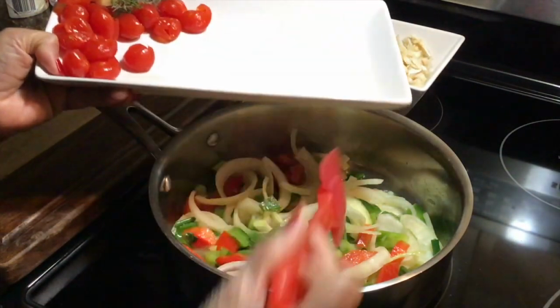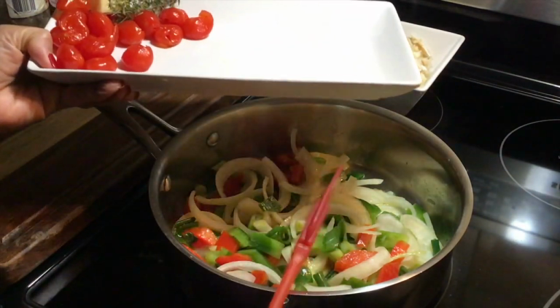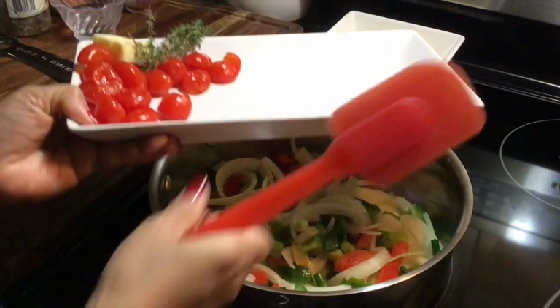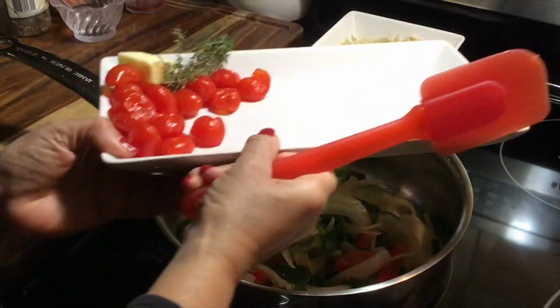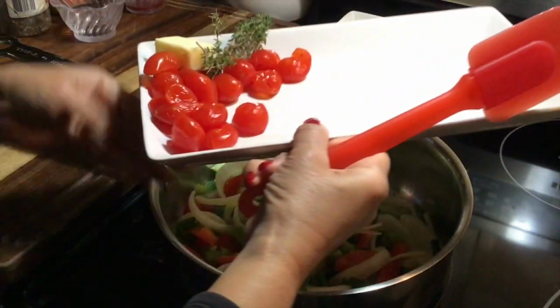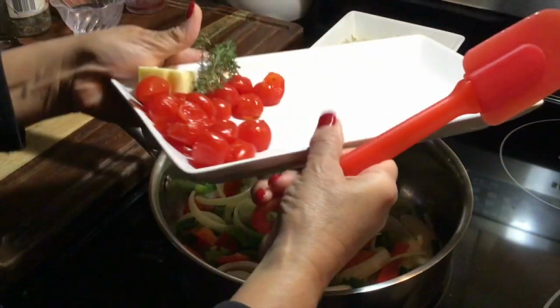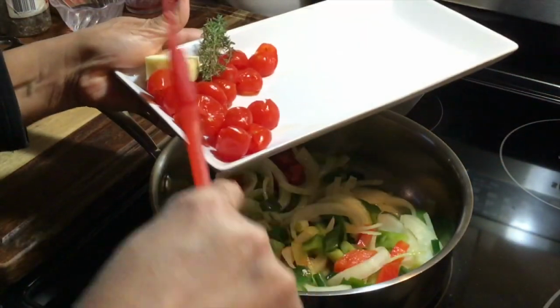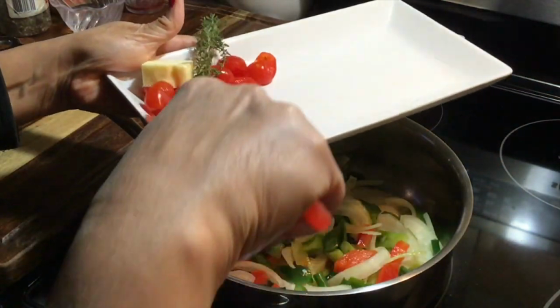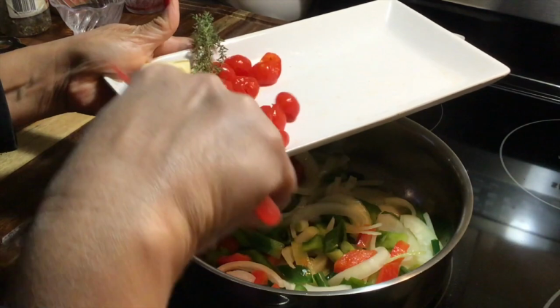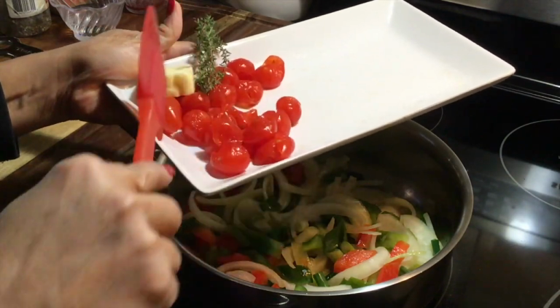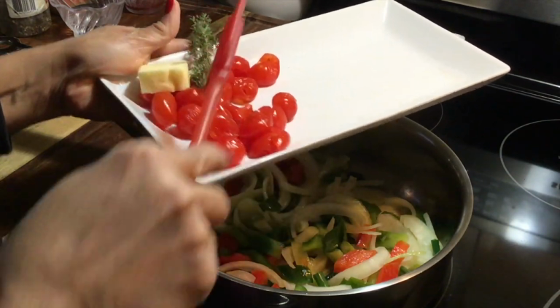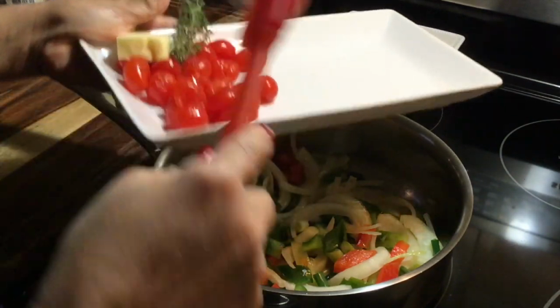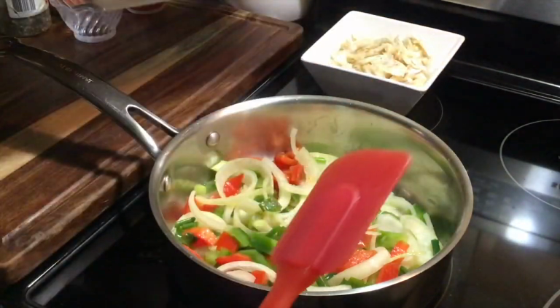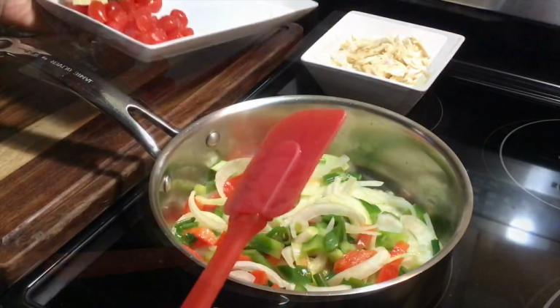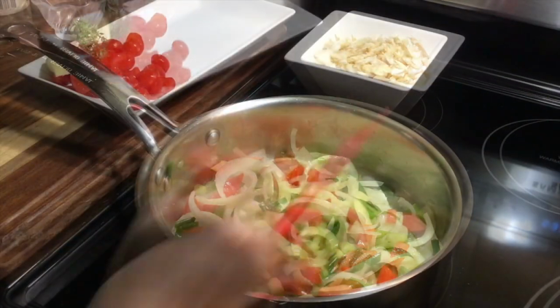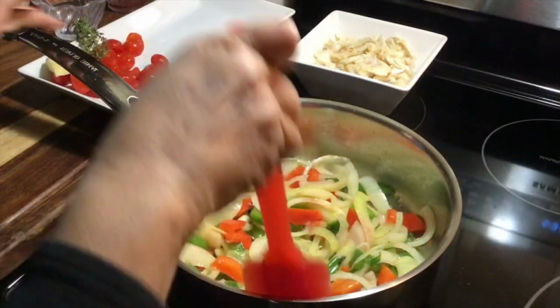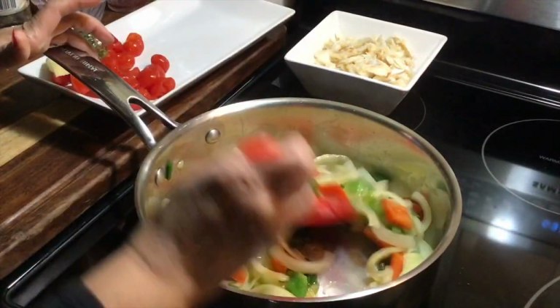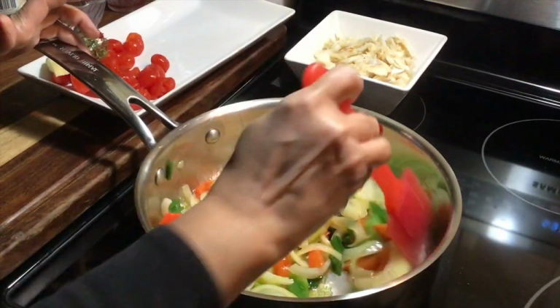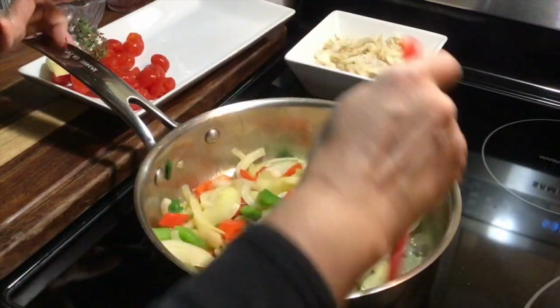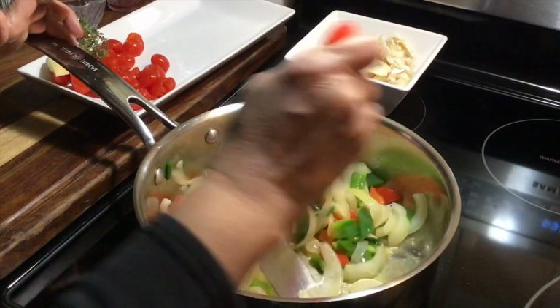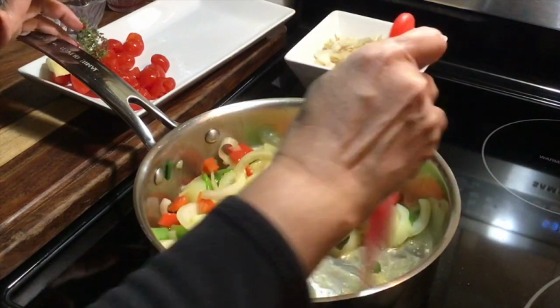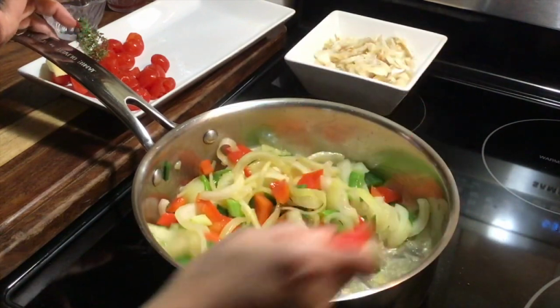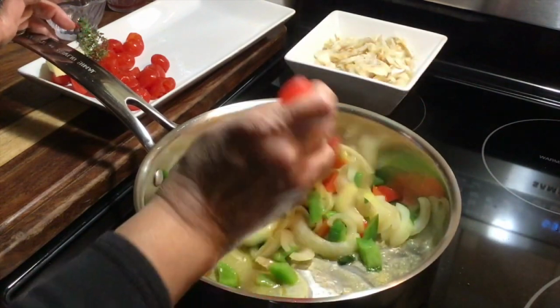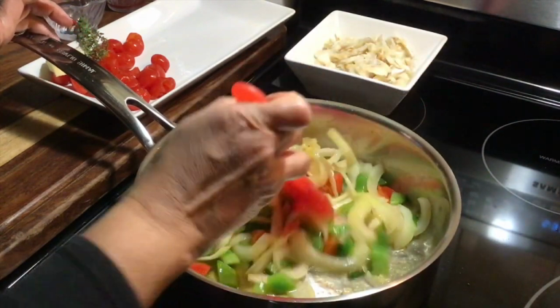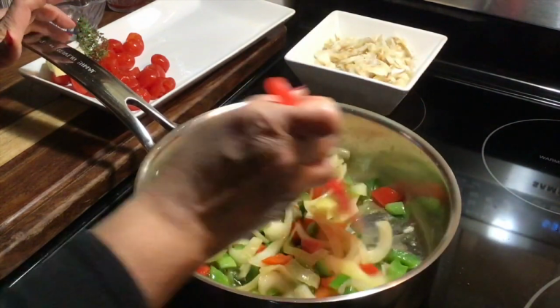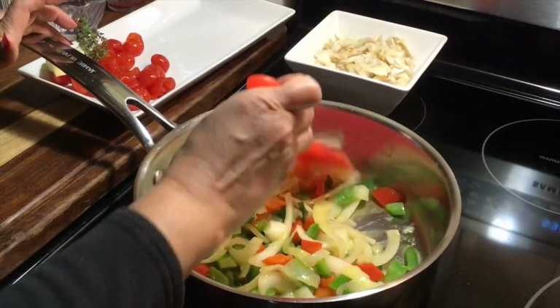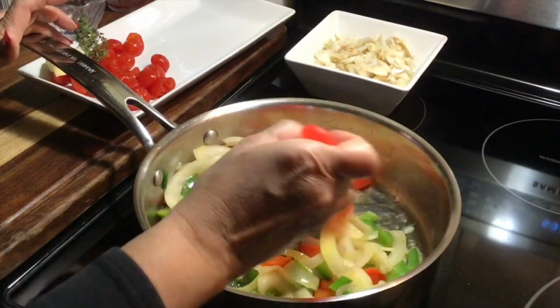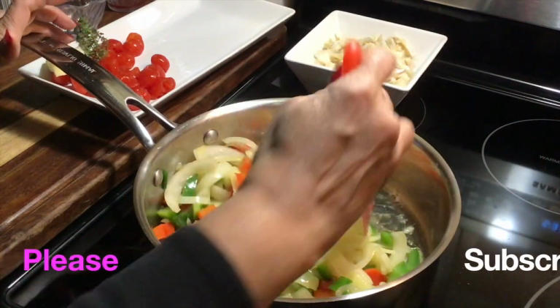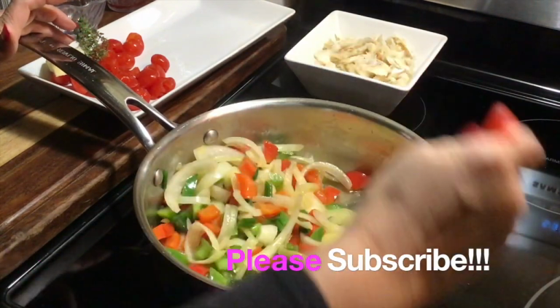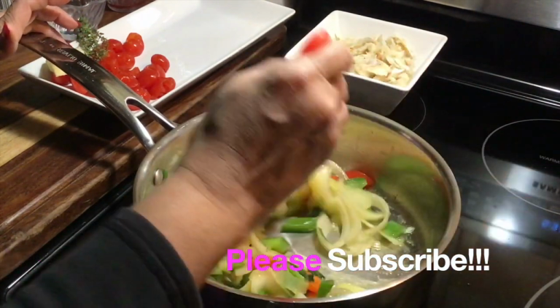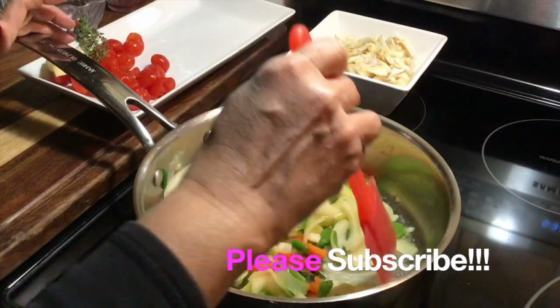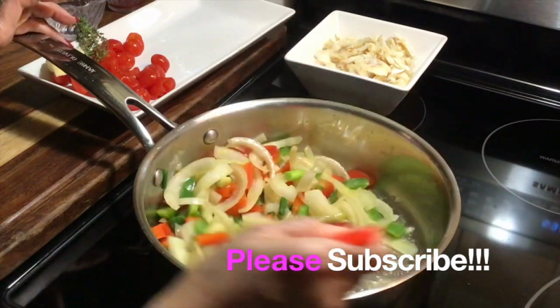You want to leave your tomatoes, your butter, and fresh thyme for later. Right now you want to sauté the onions, the peppers, and the green onions for about three minutes.